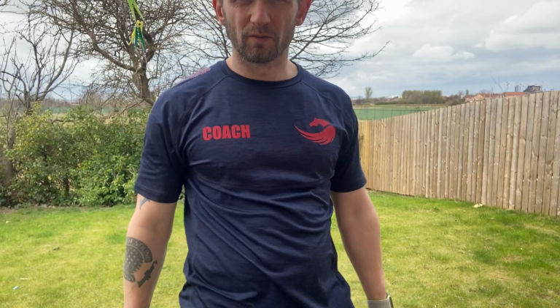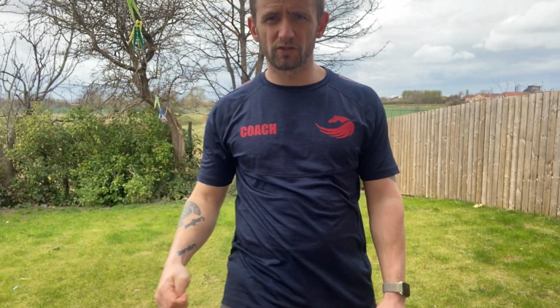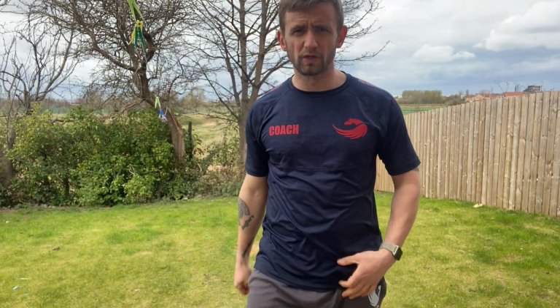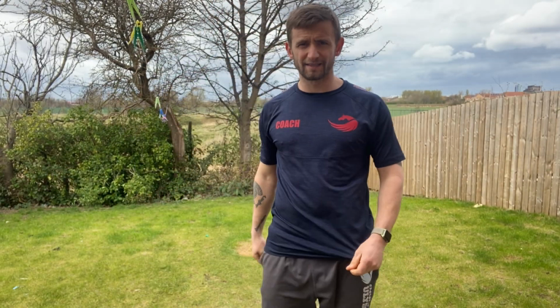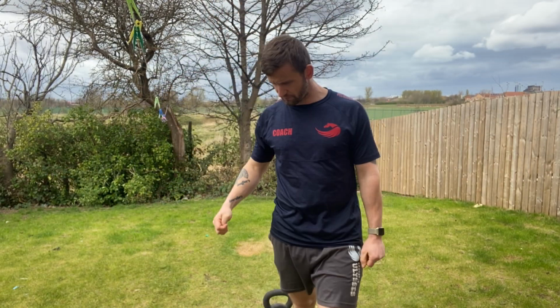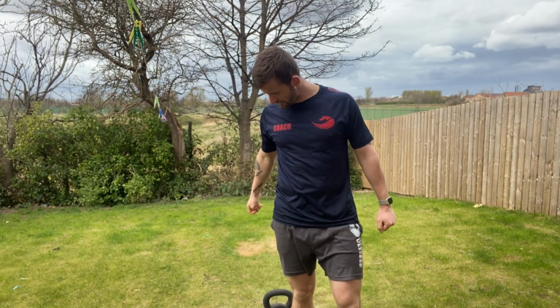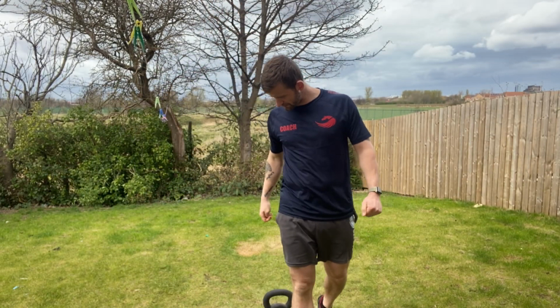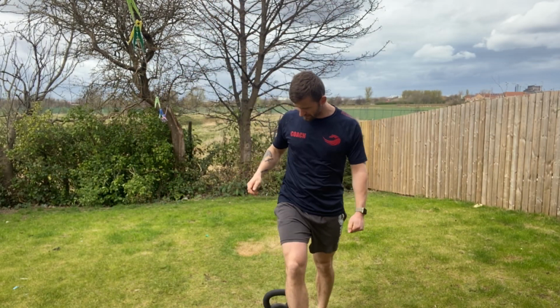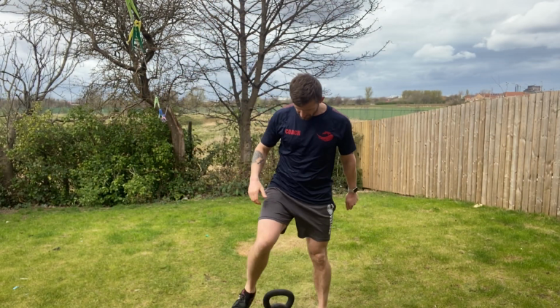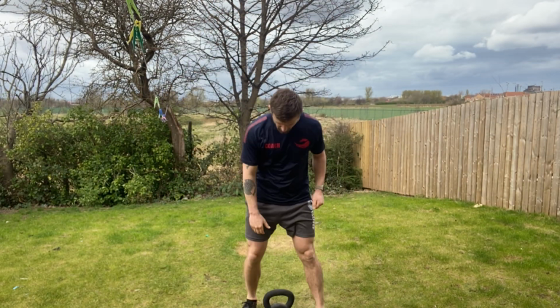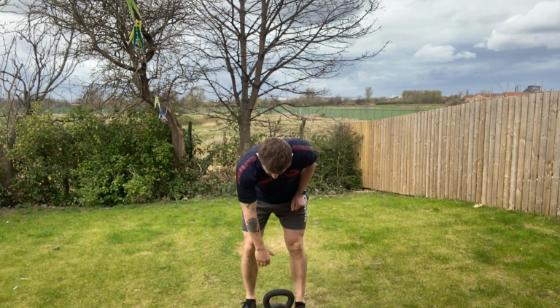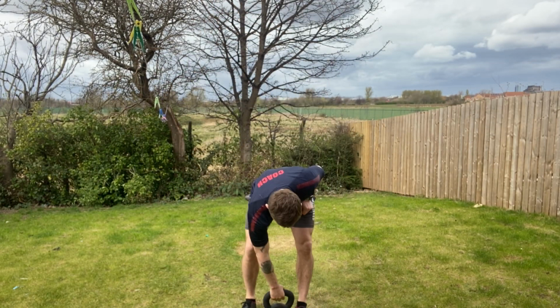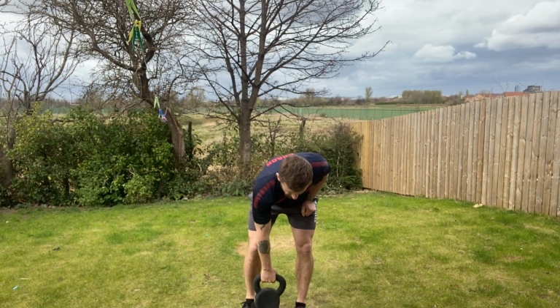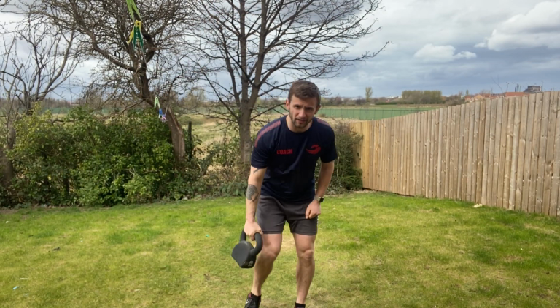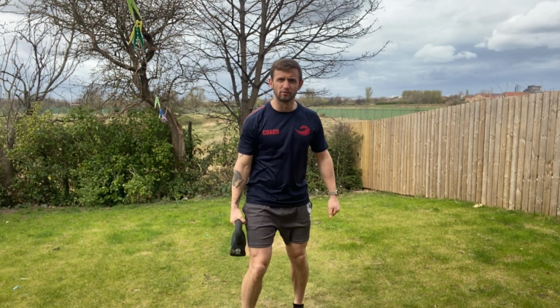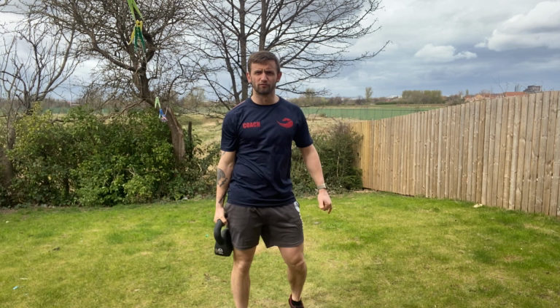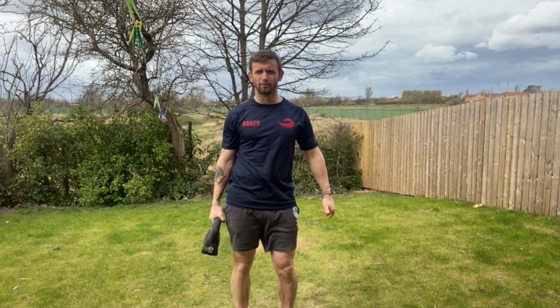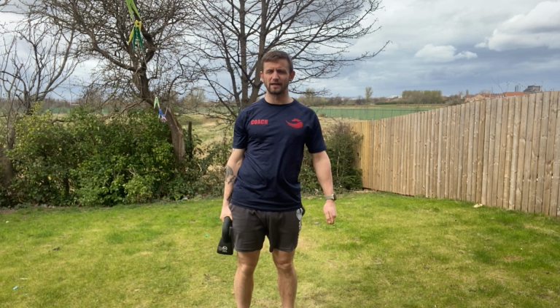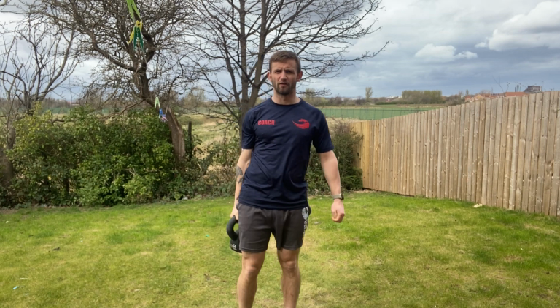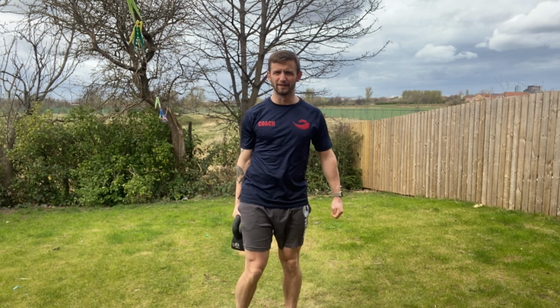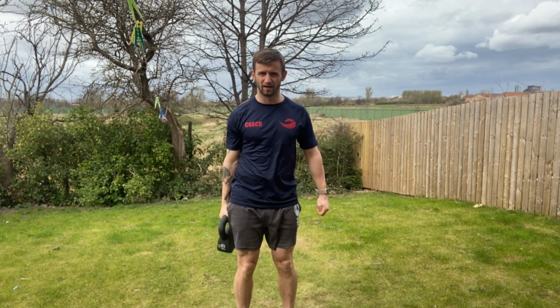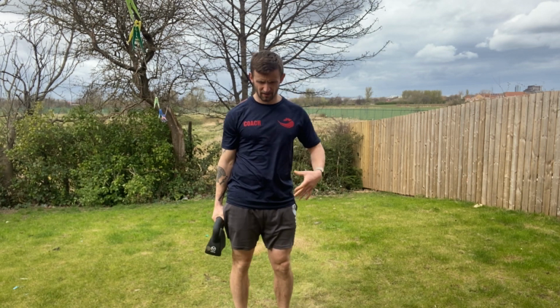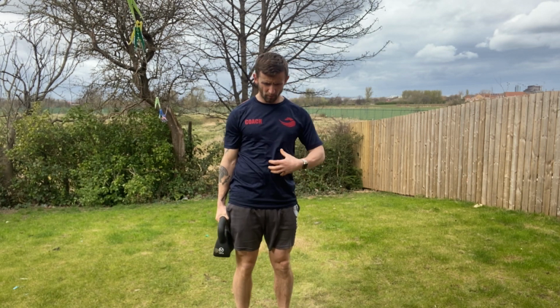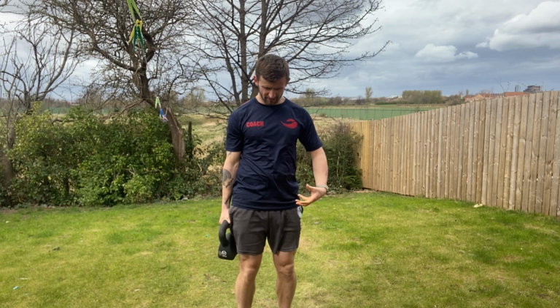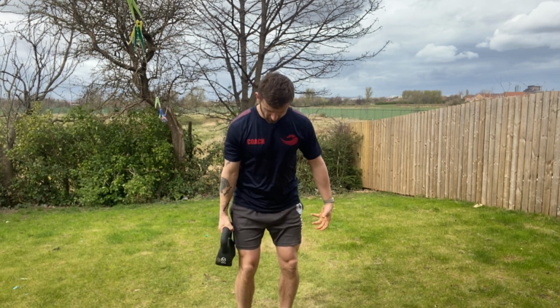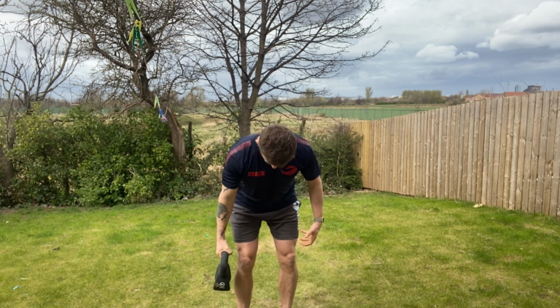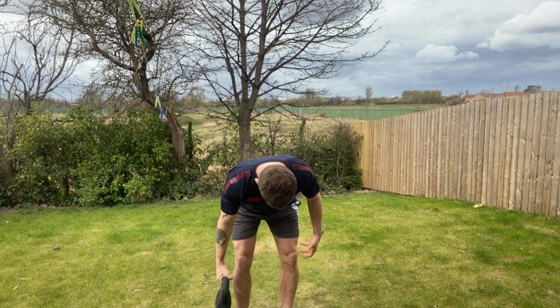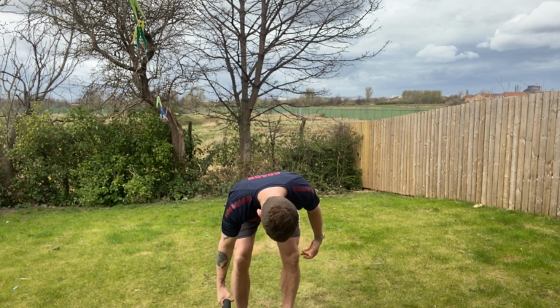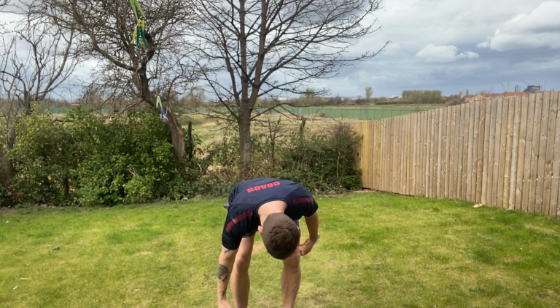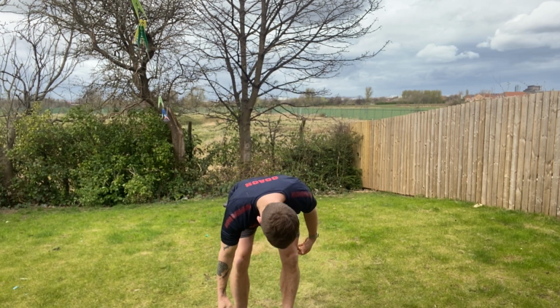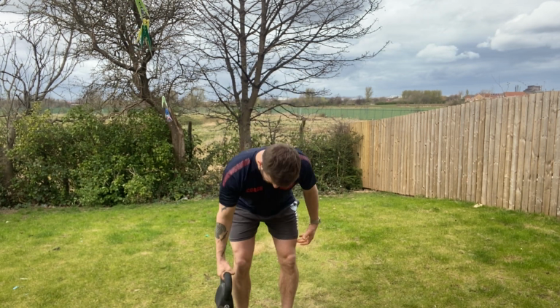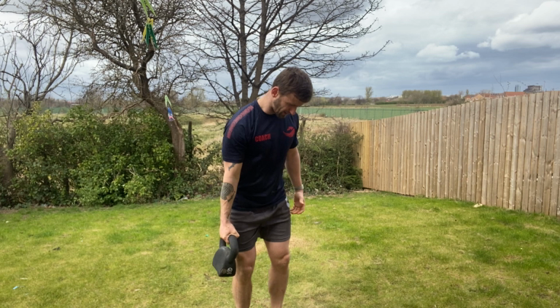We've got a suitcase deadlift with the kettlebell today, so that means down on one side — just like when you have normal suitcases with four wheels. Core brace, reaching back, head down.